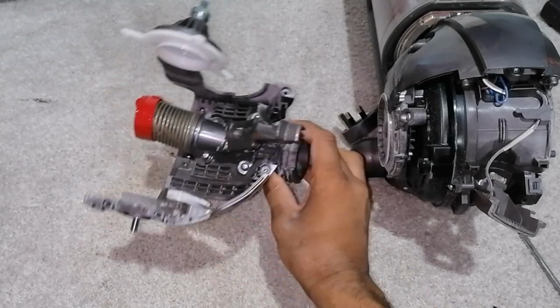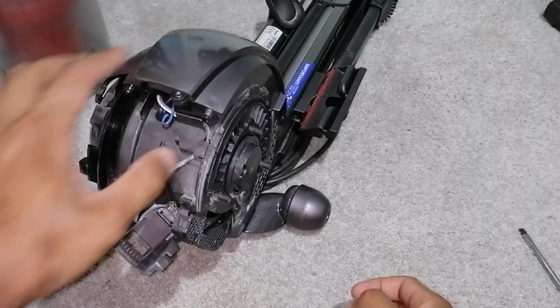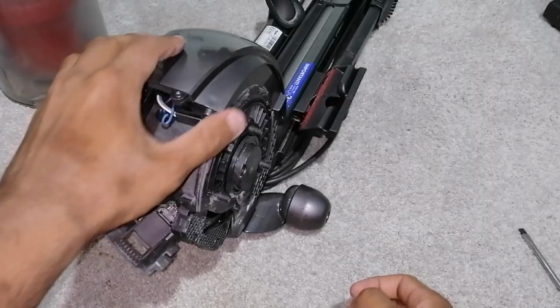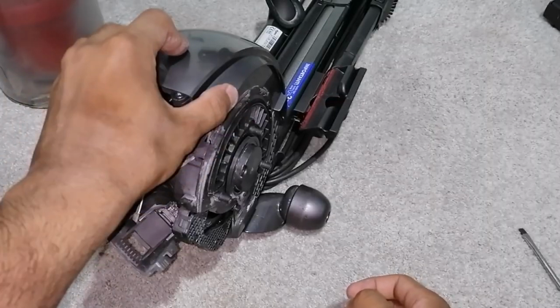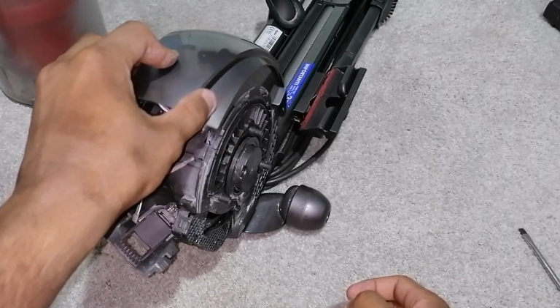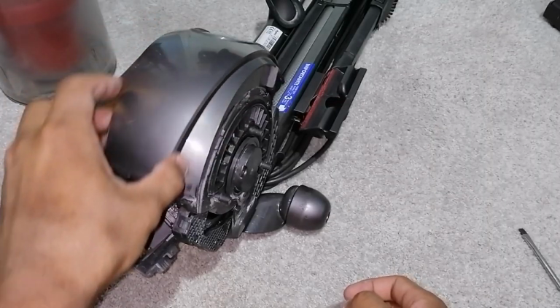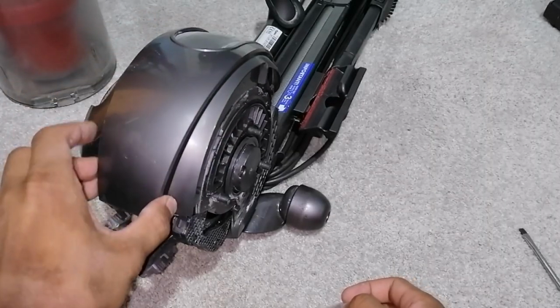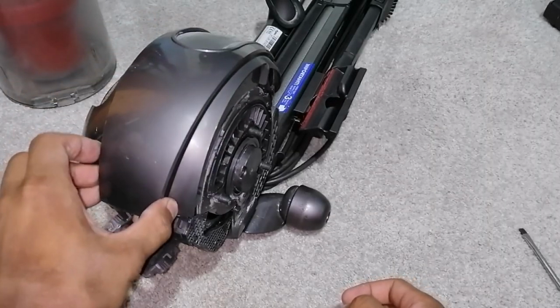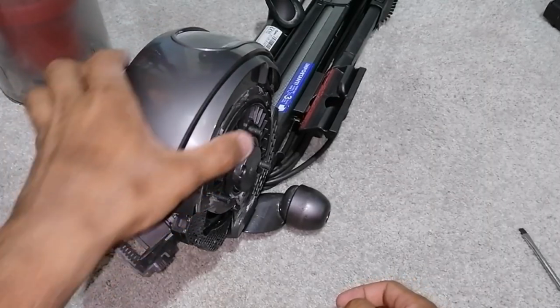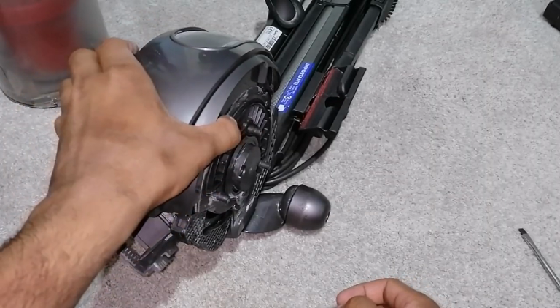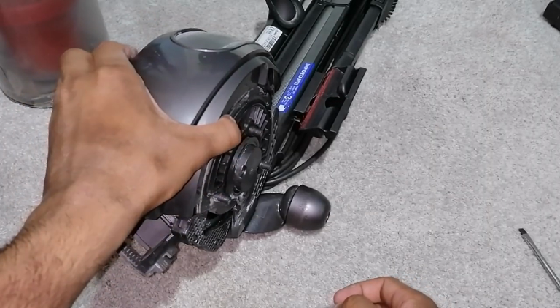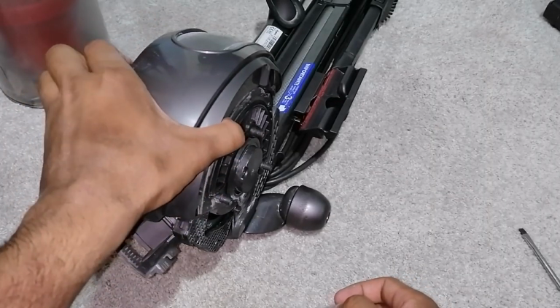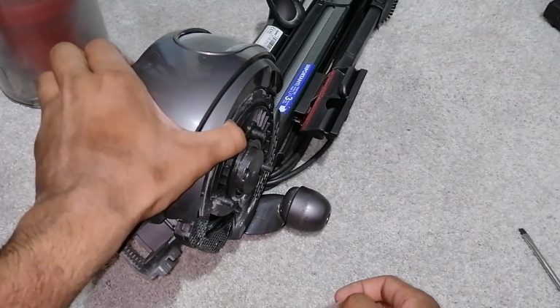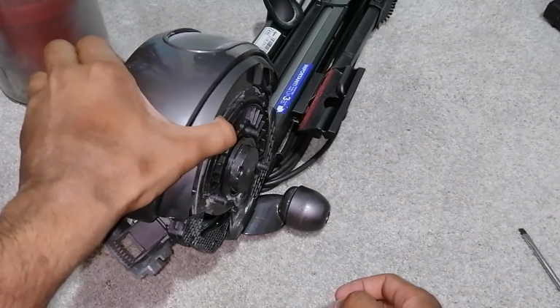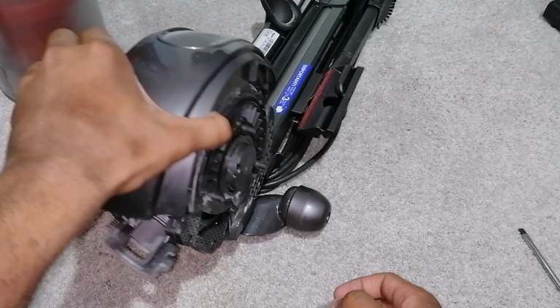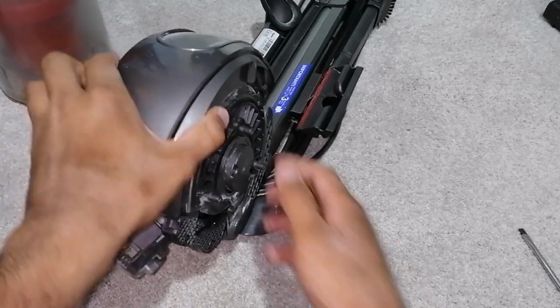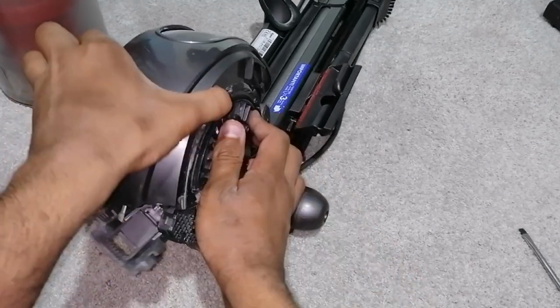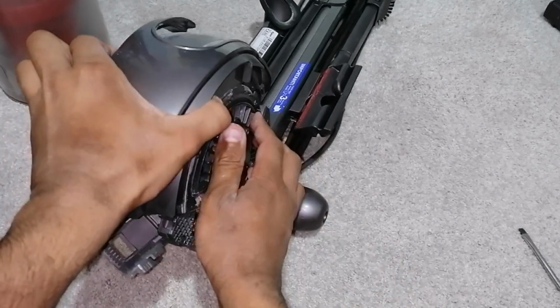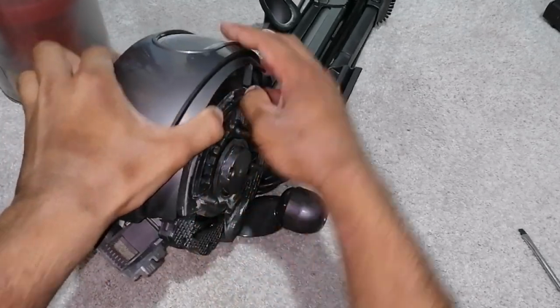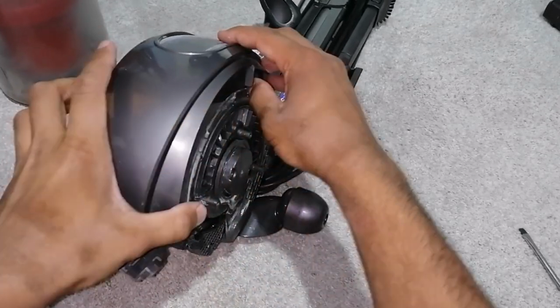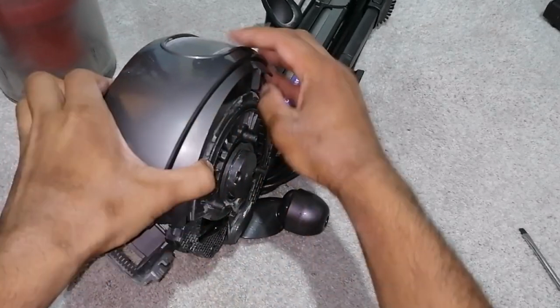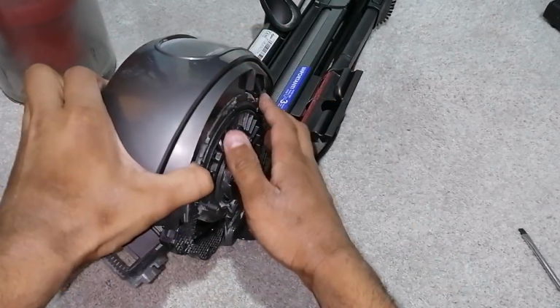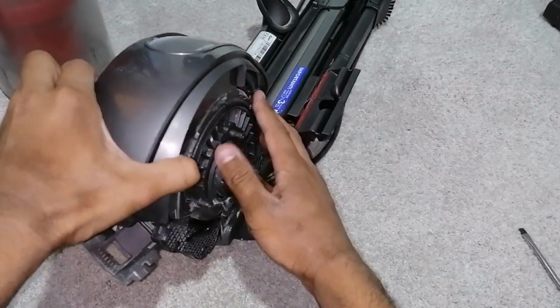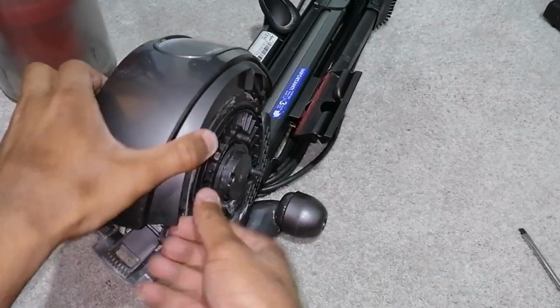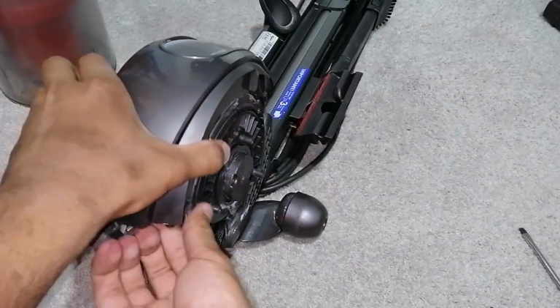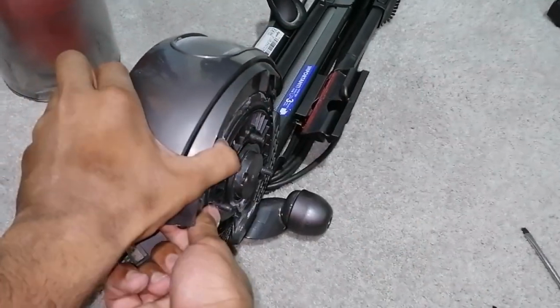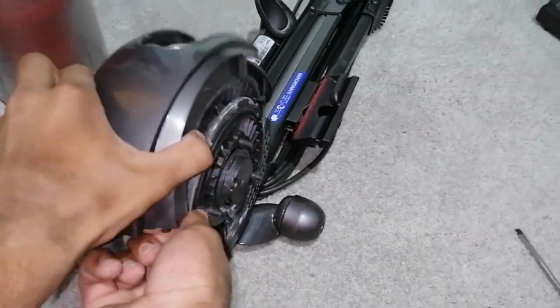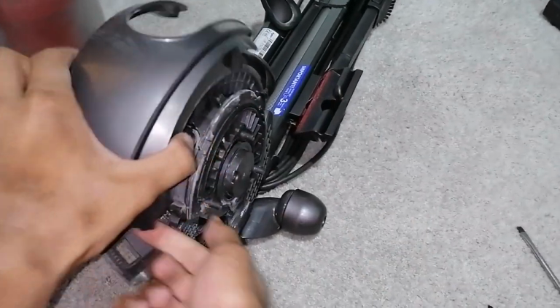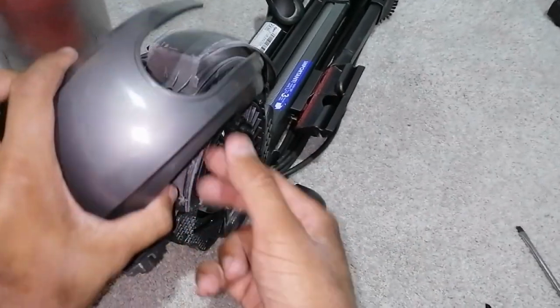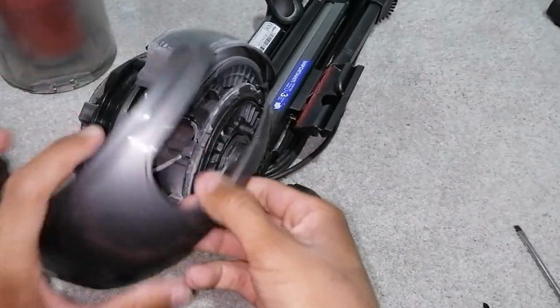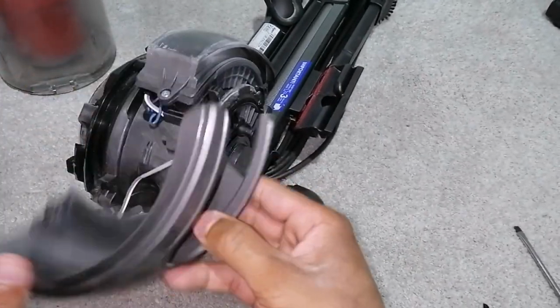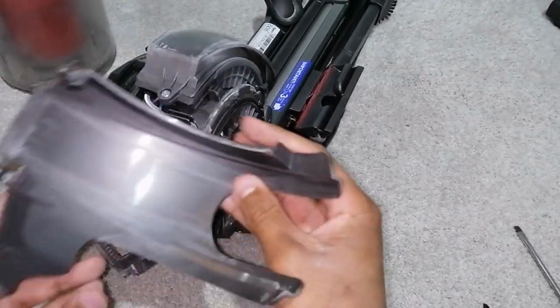Remove the upper yoke cover by sliding it down — it just pulls off. Literally just pulls off, it just pops off like that.